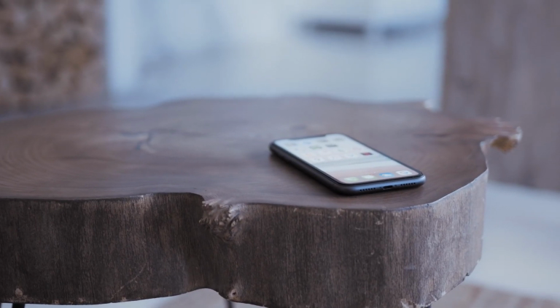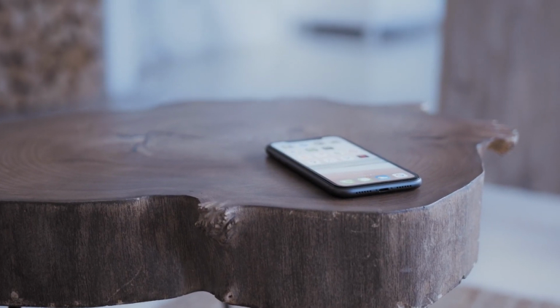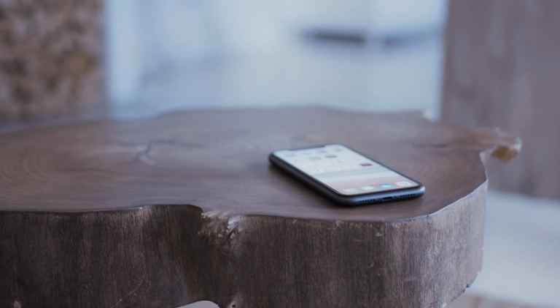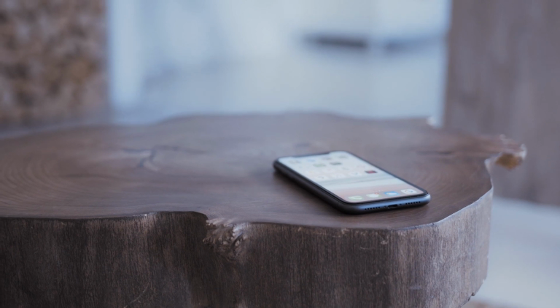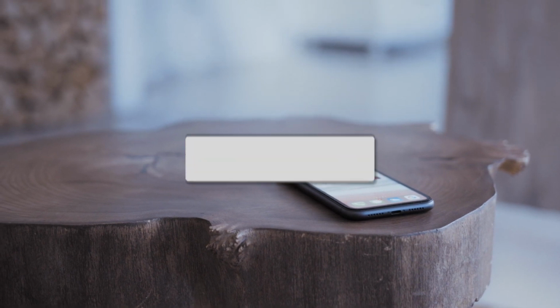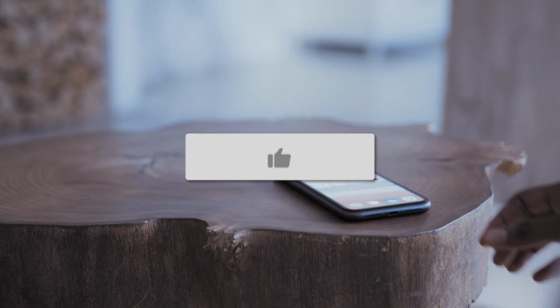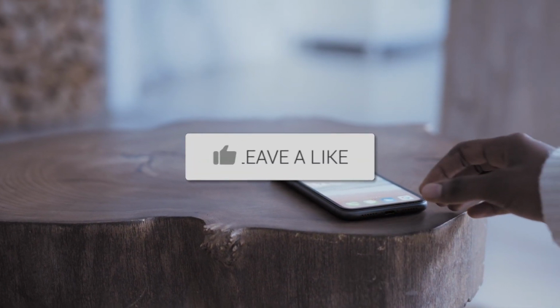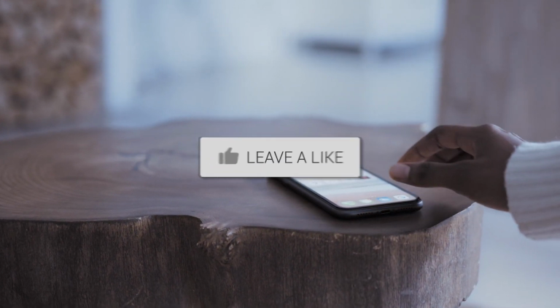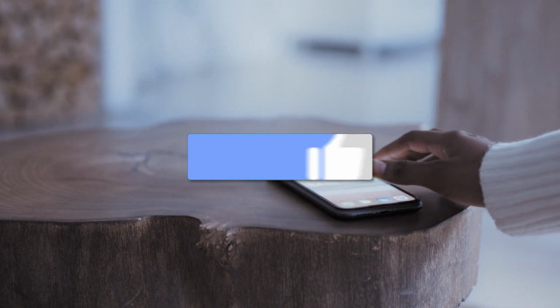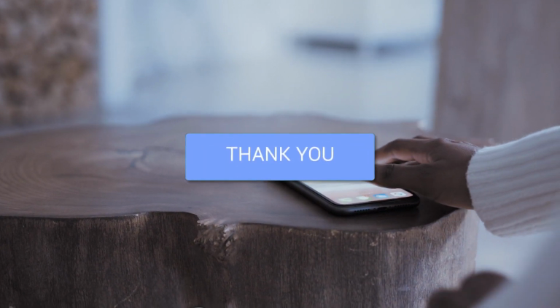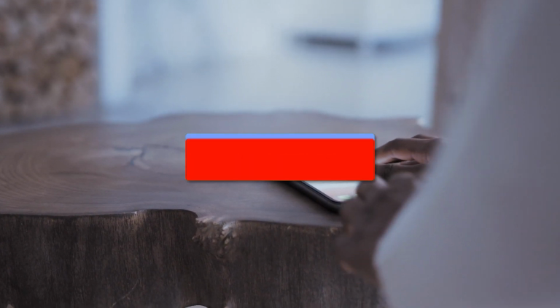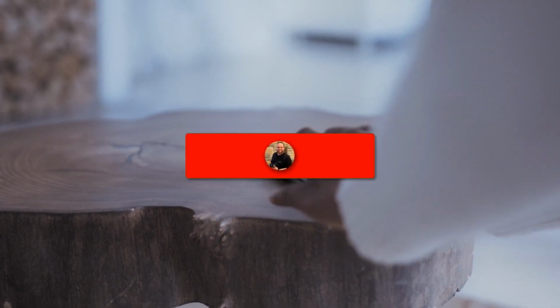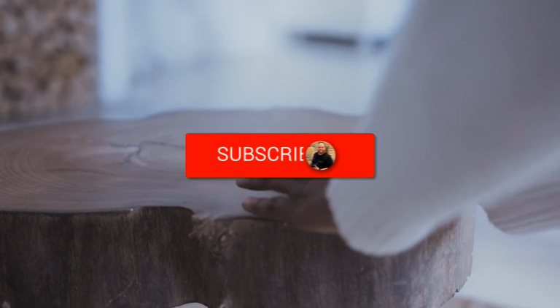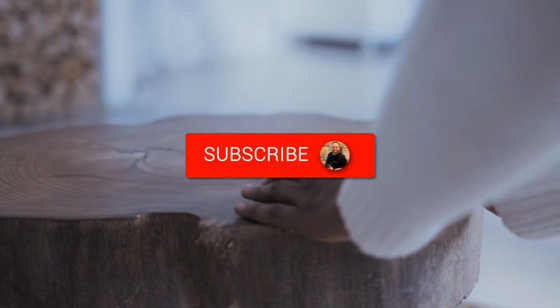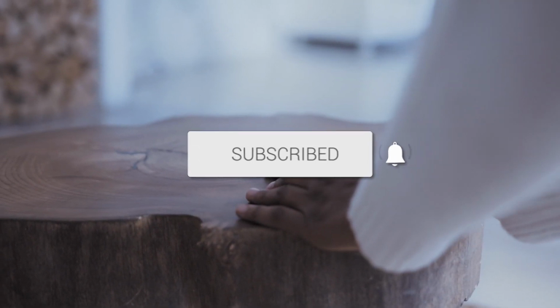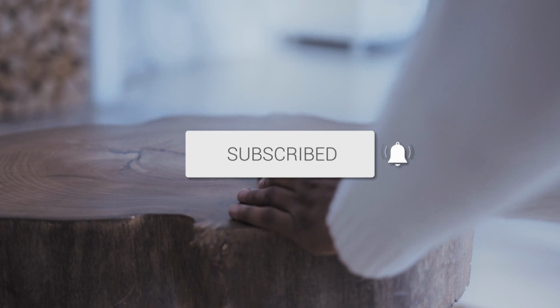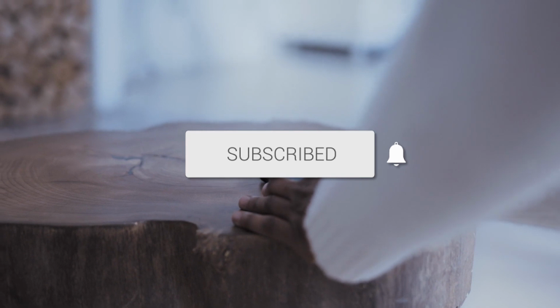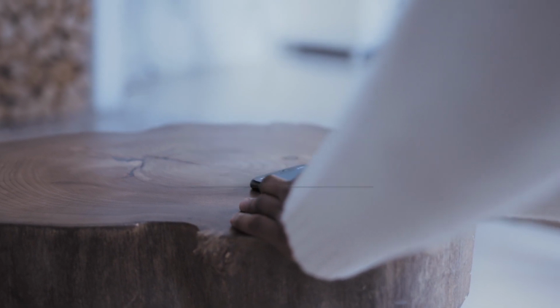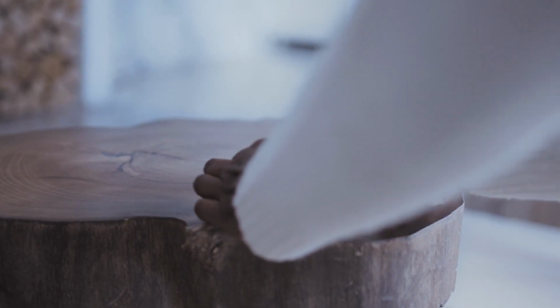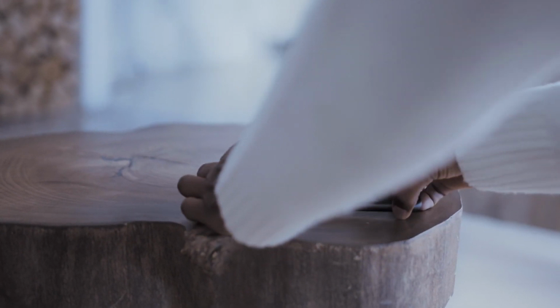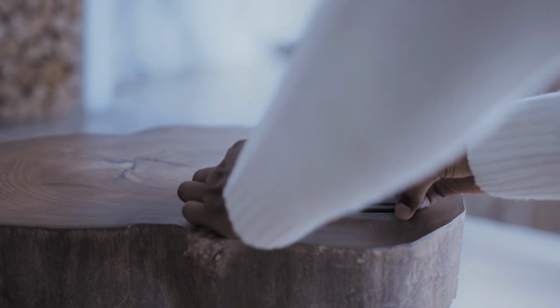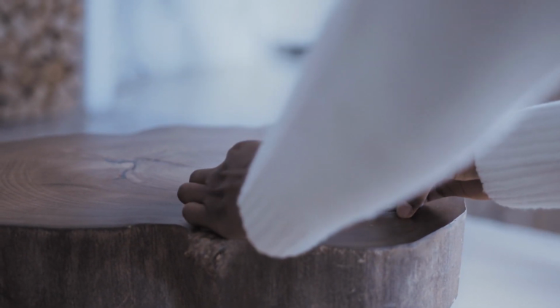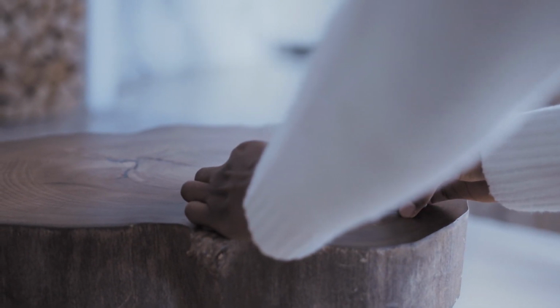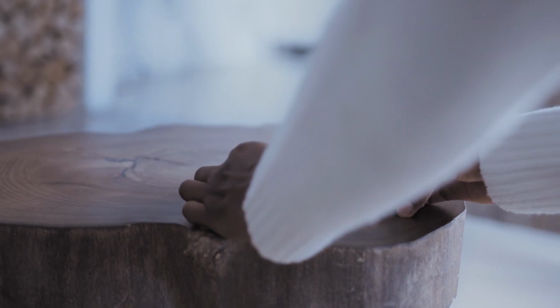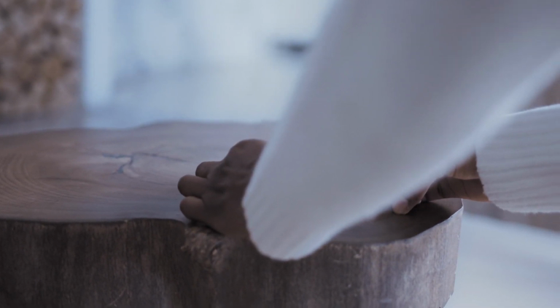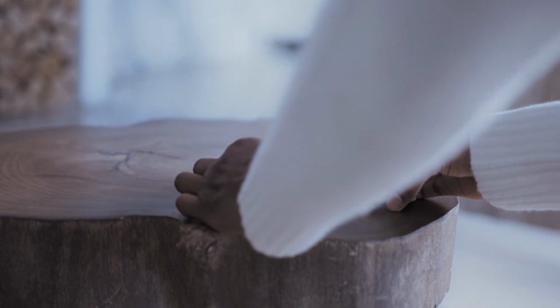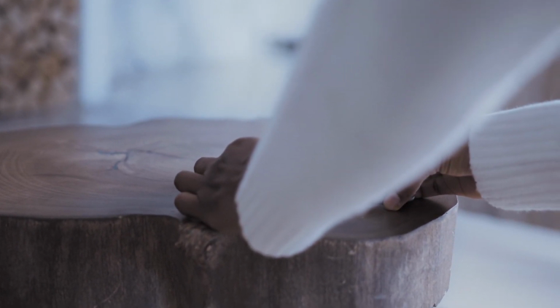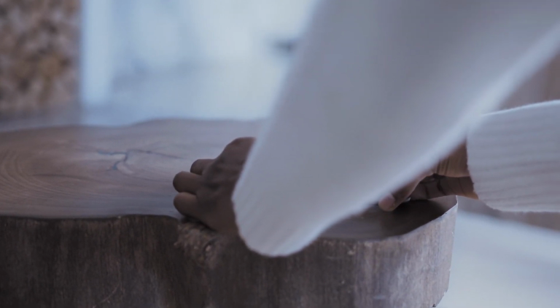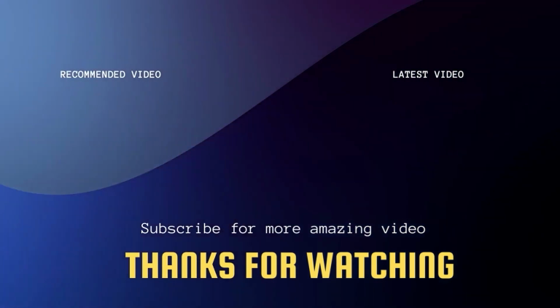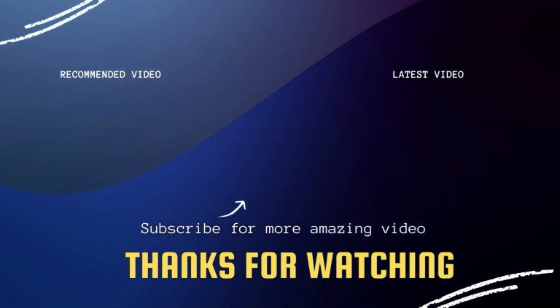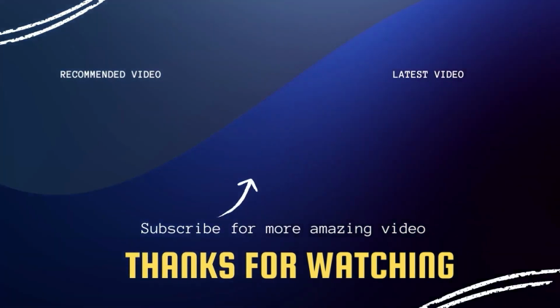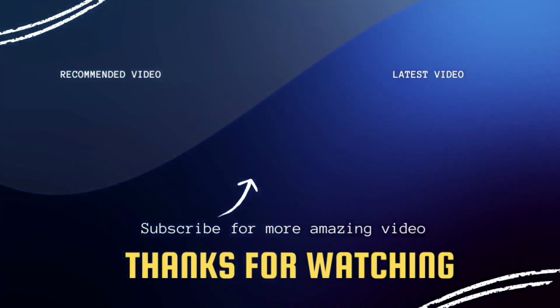Well, there you have it — some practical ways to boost your cell phone signal. If you found these tips helpful, go ahead and click a thumbs up on this video and subscribe to my channel. I make tech videos all the time and I'd love to have you back in the next one. Take care.